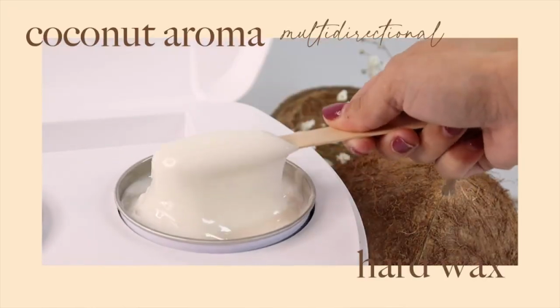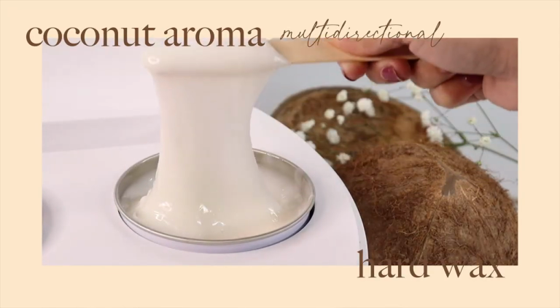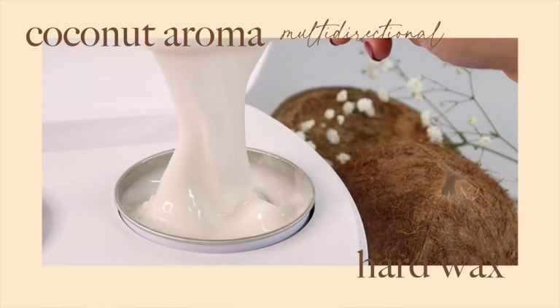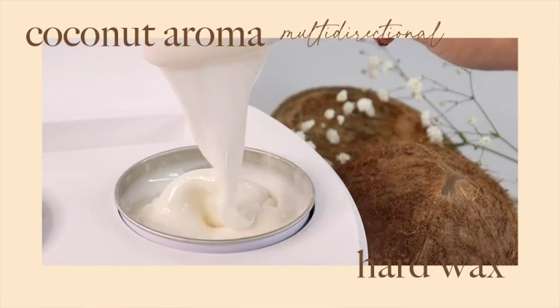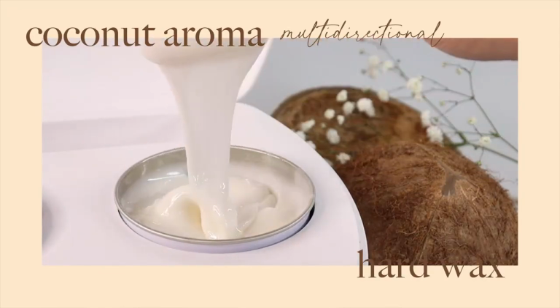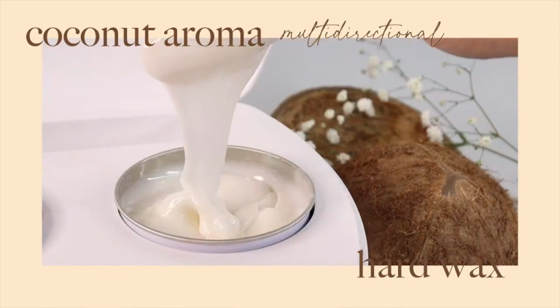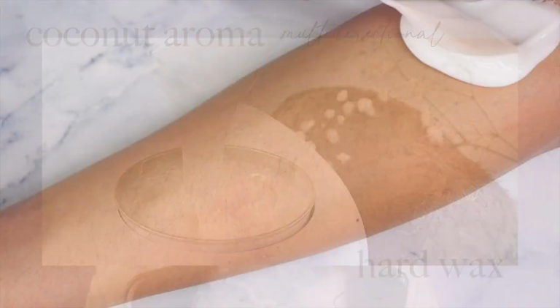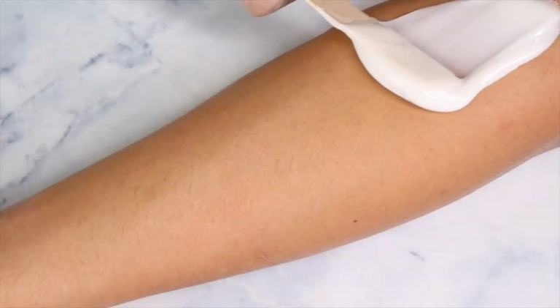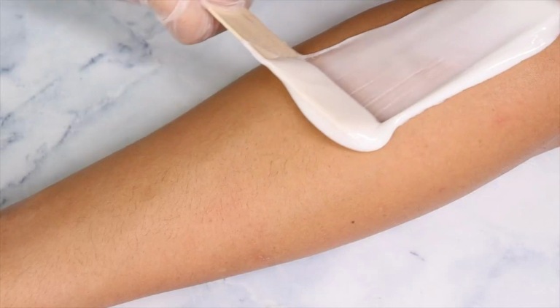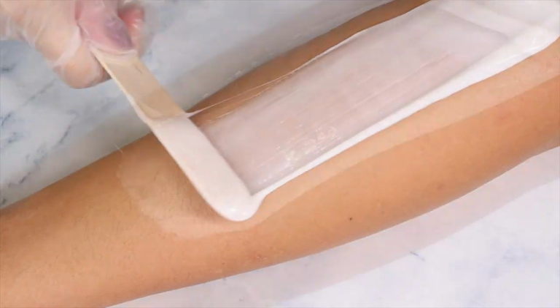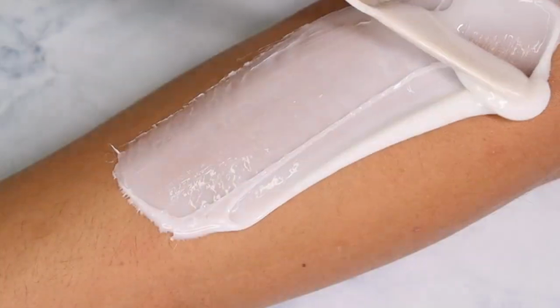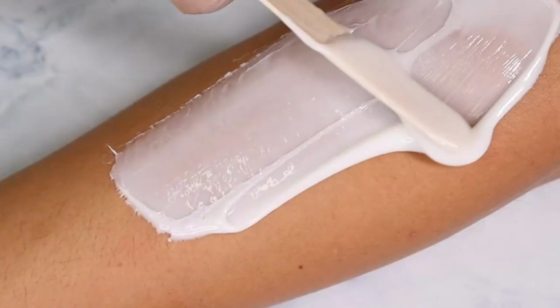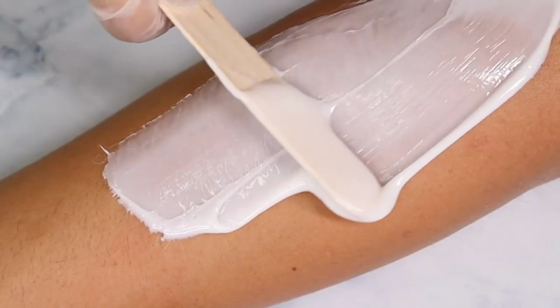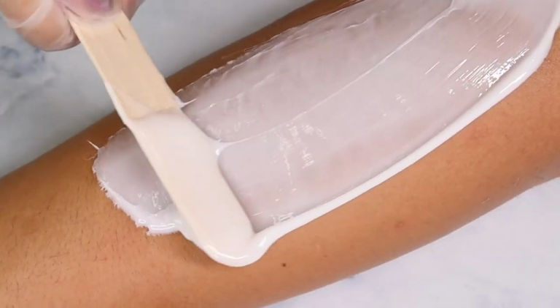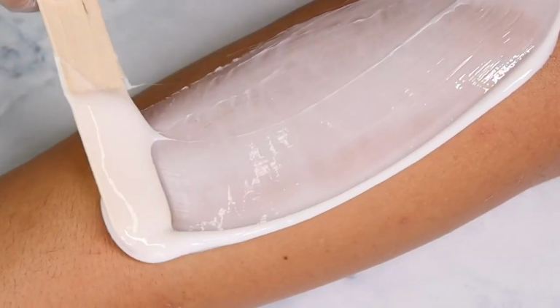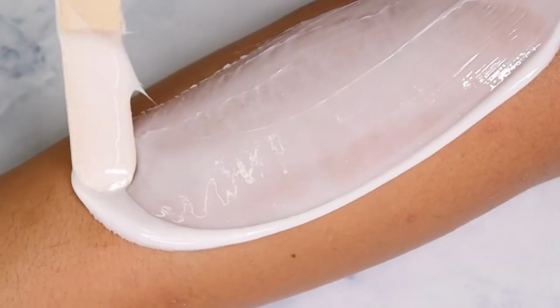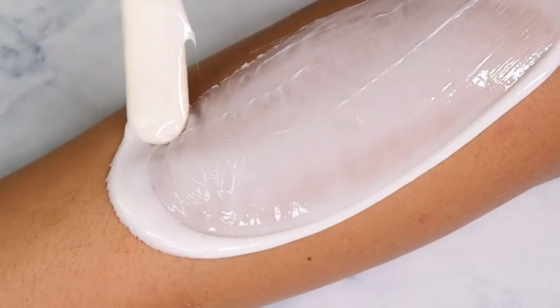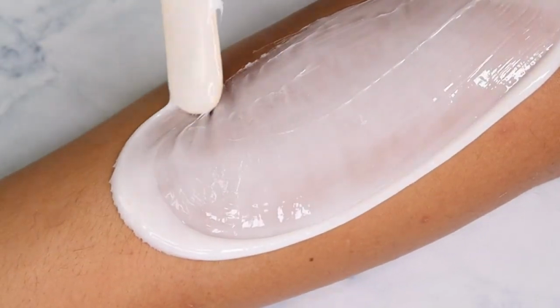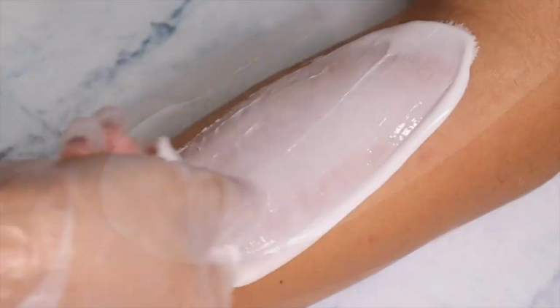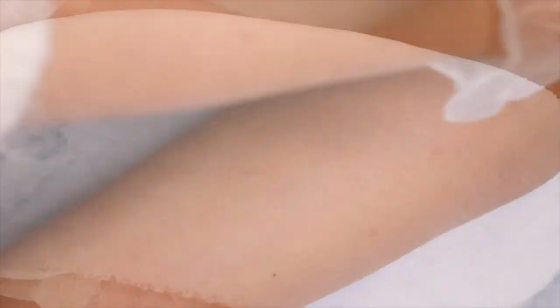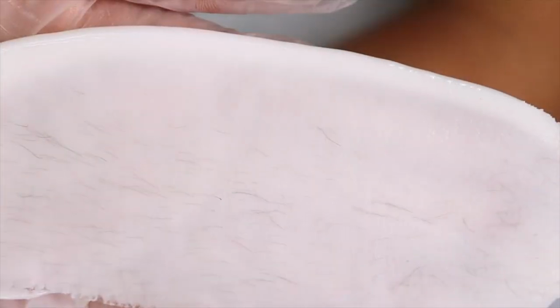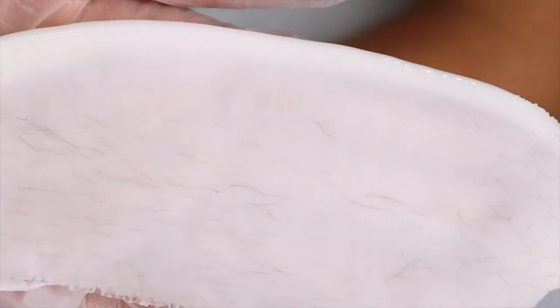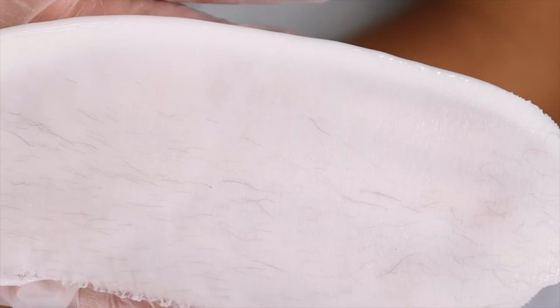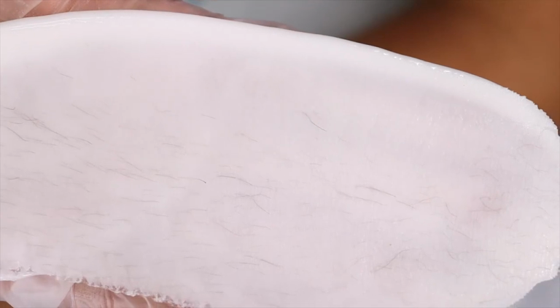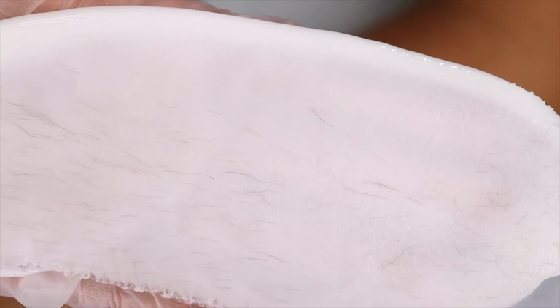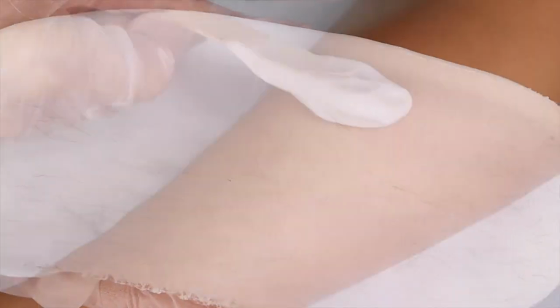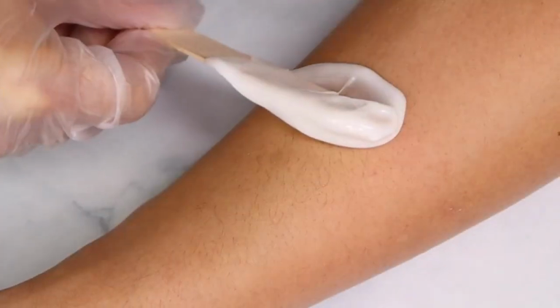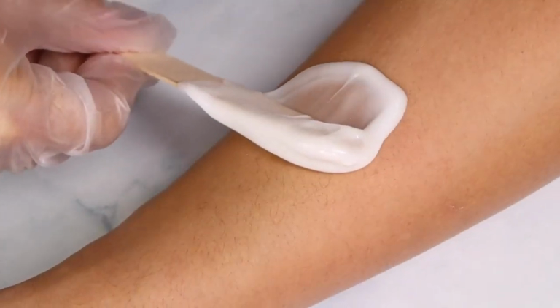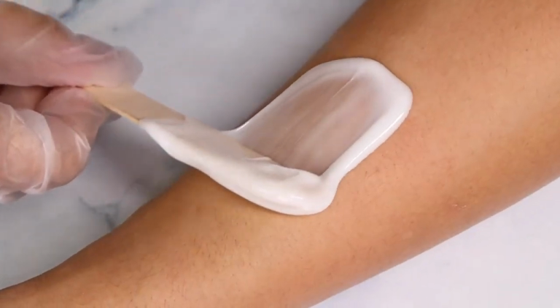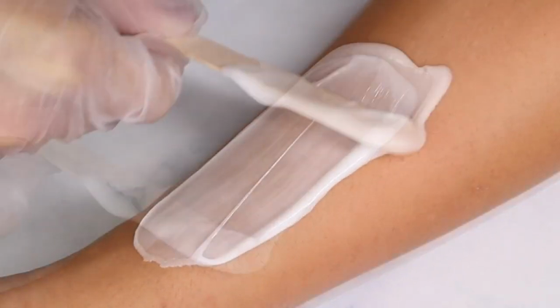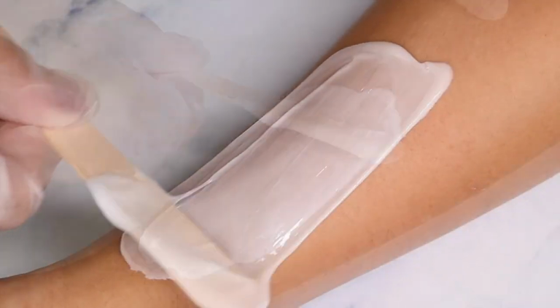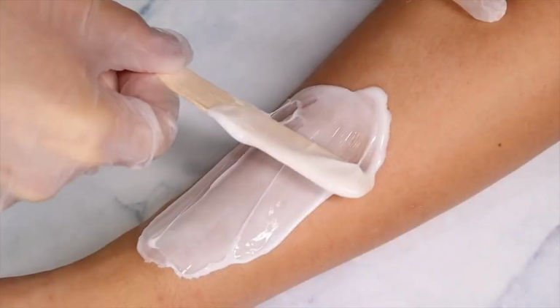This is formulated with revolutionary multi-directional technology. That means you can apply the wax and remove it in any direction. I love that it takes a lot of the guesswork out and creates a quicker and easier waxing process.